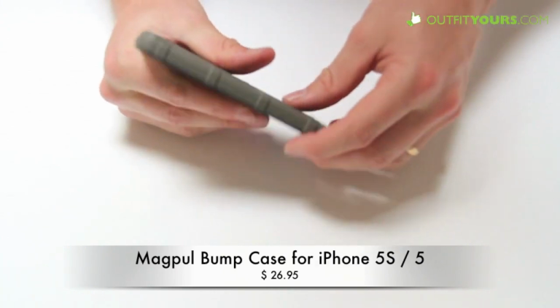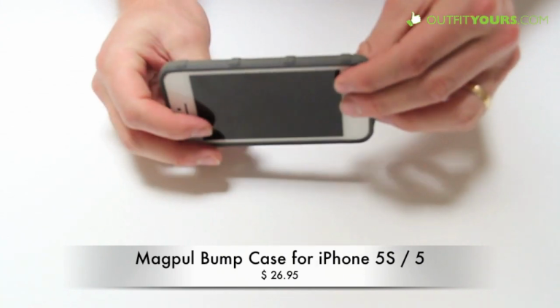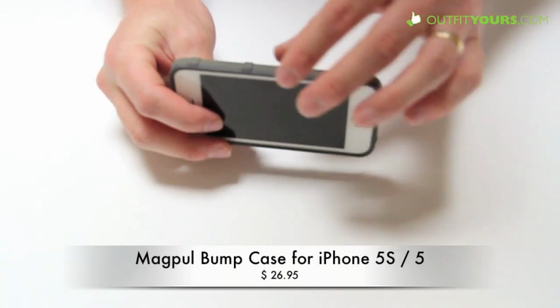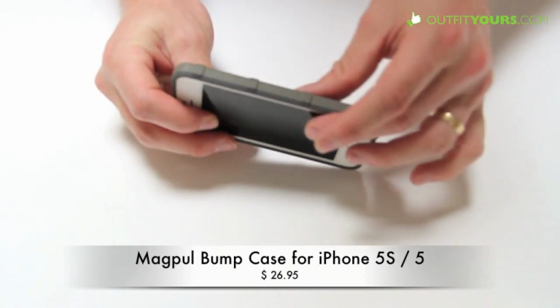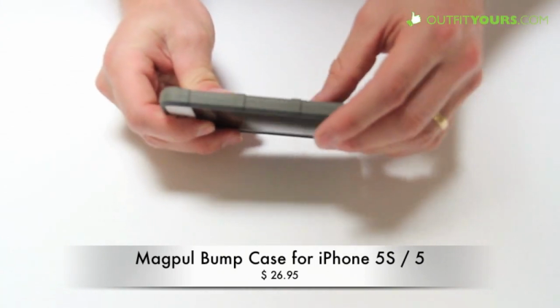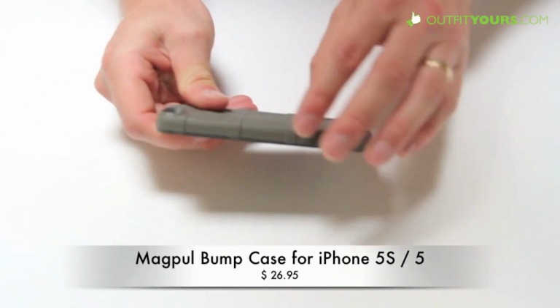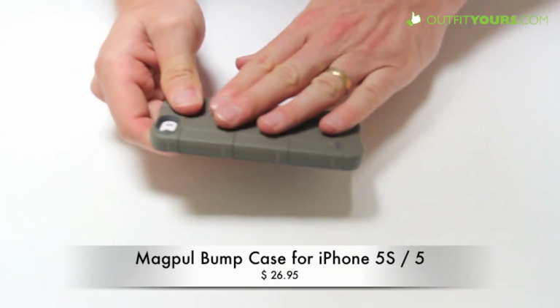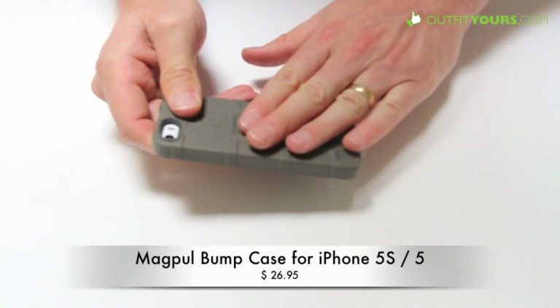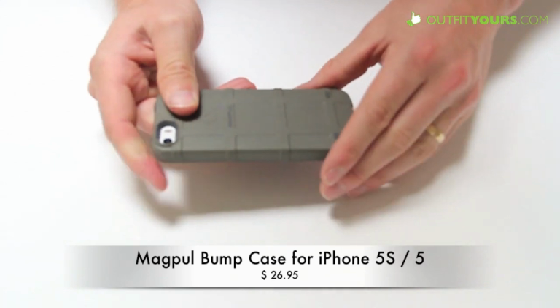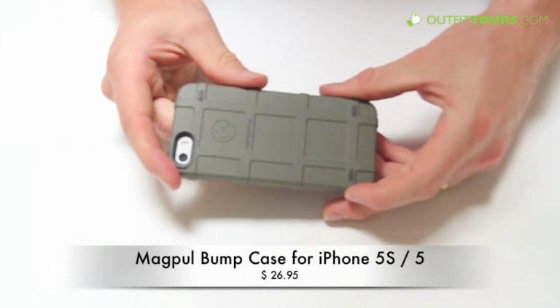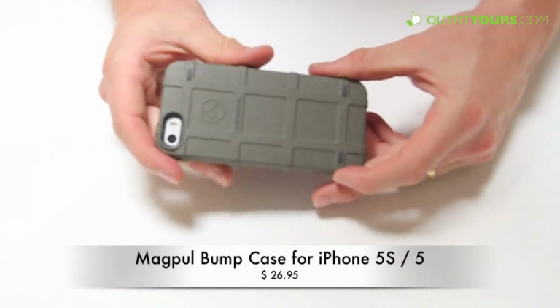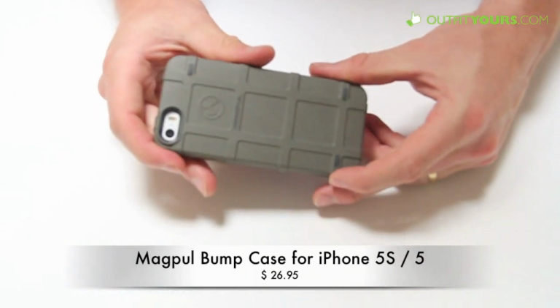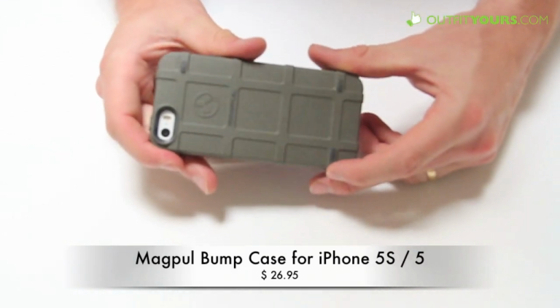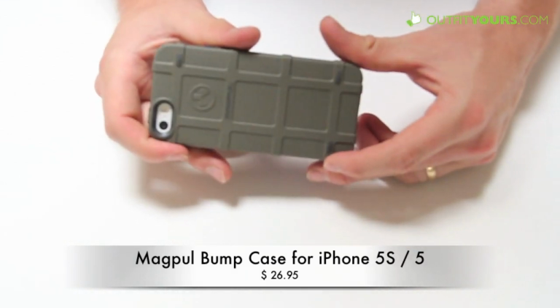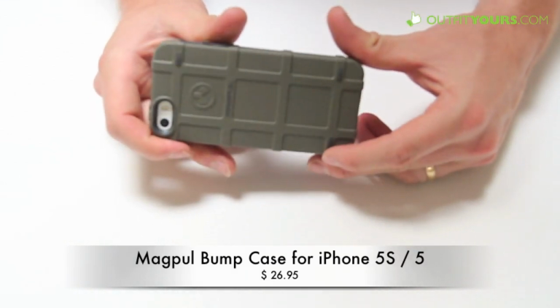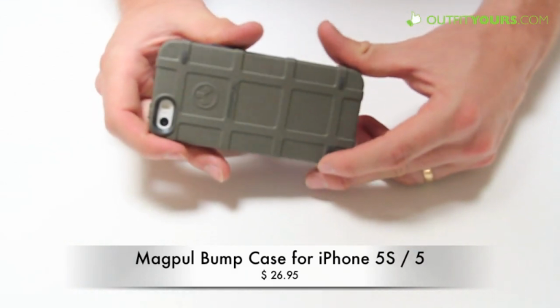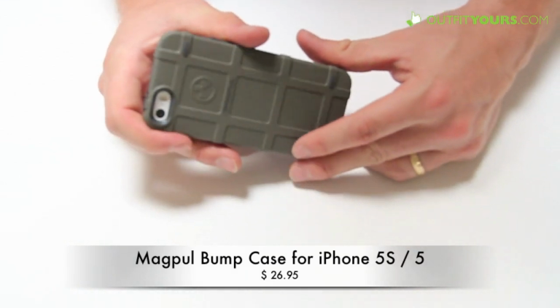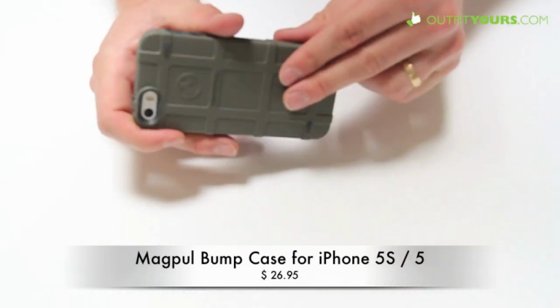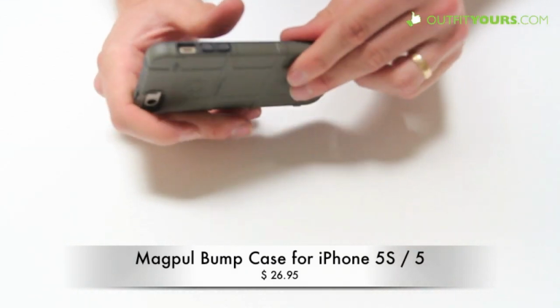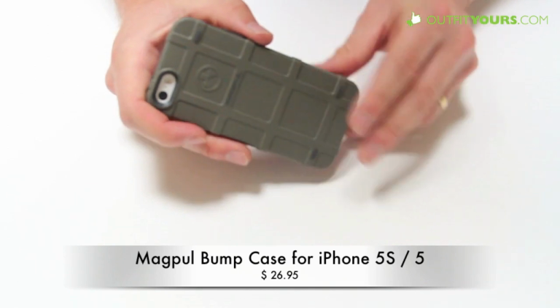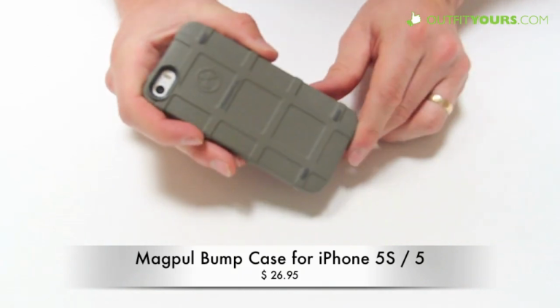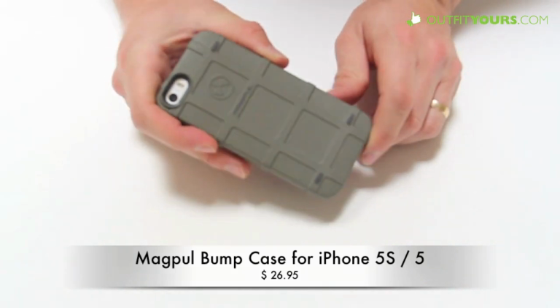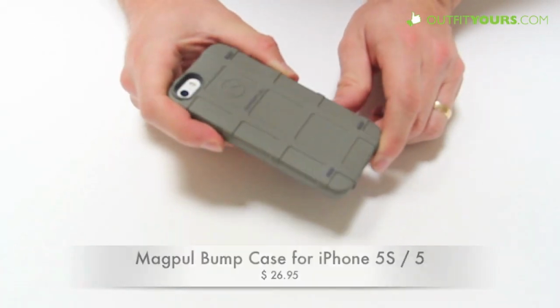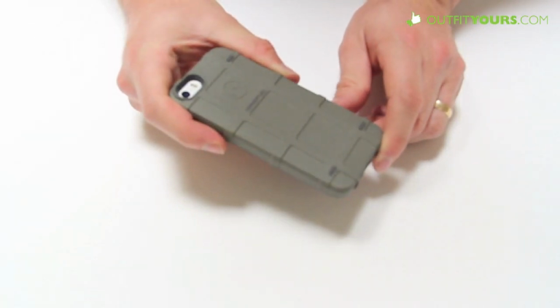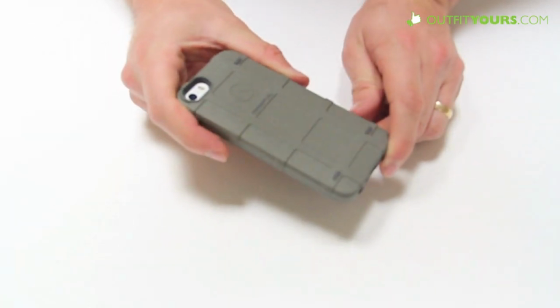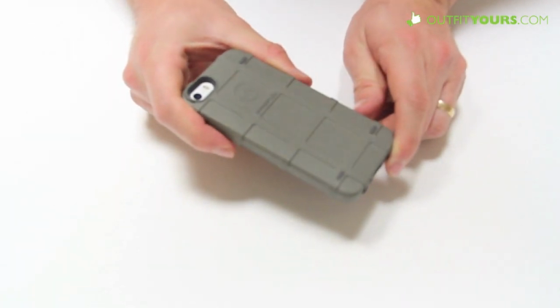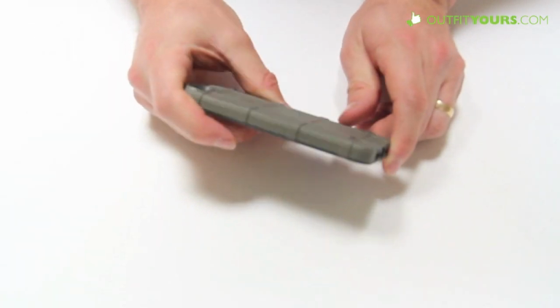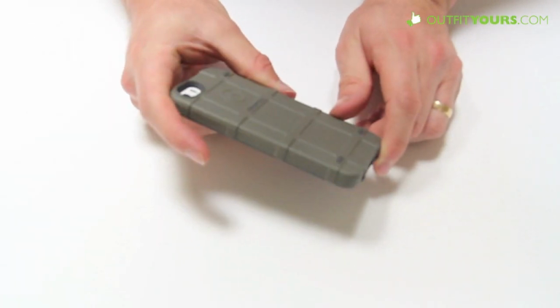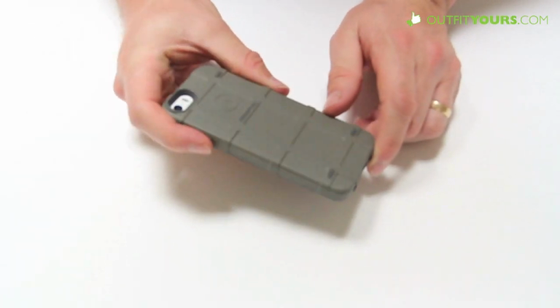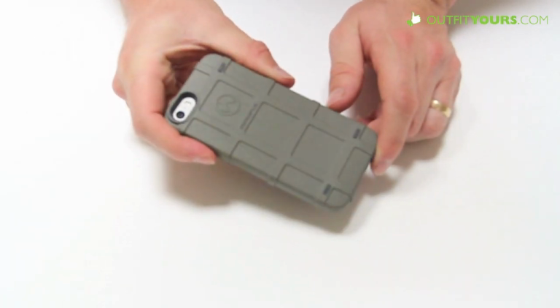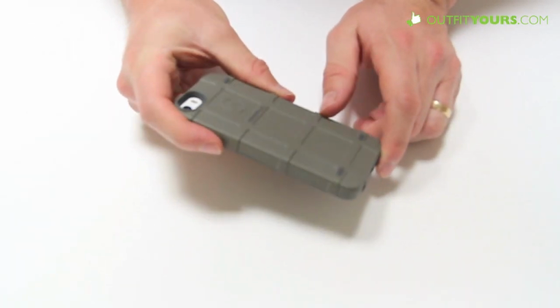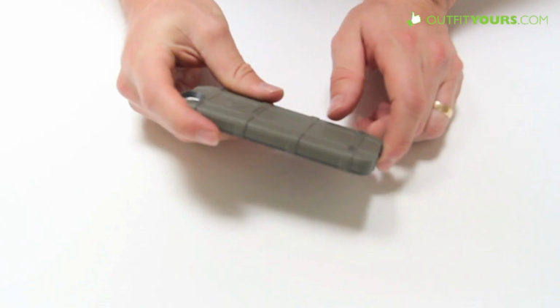You've got the full camera cutout. It's still fairly slim with a really cool look to it, depending on what look you're going for. This is pretty similar to something like a Speck Candy Shell or an Incase Slider as far as protection goes, but it definitely has a different look.